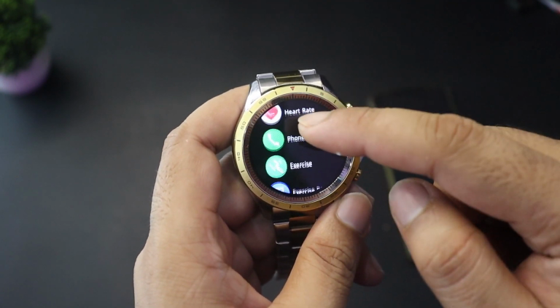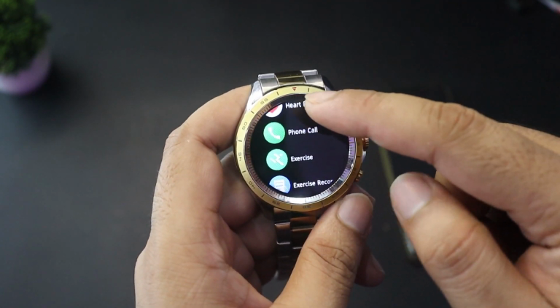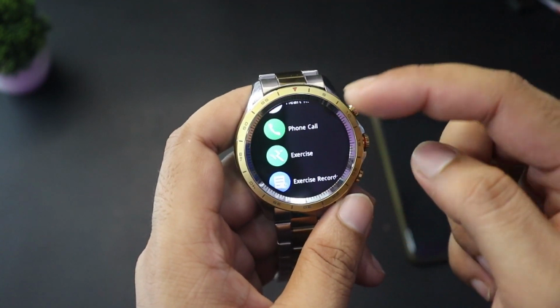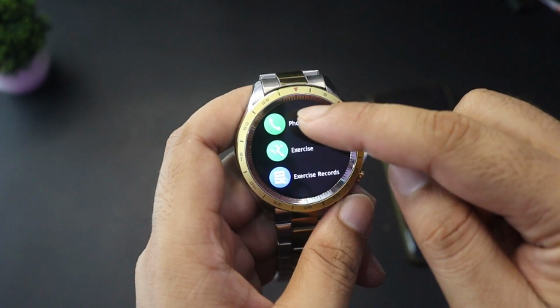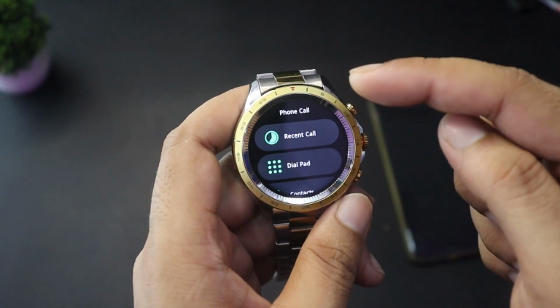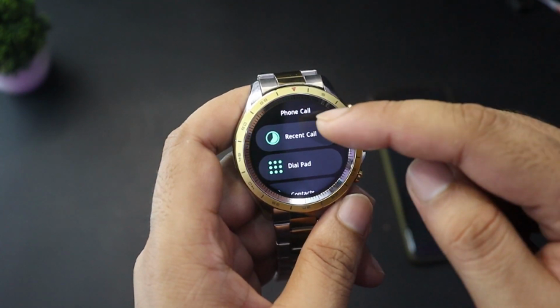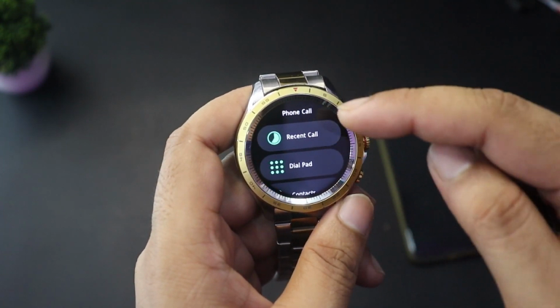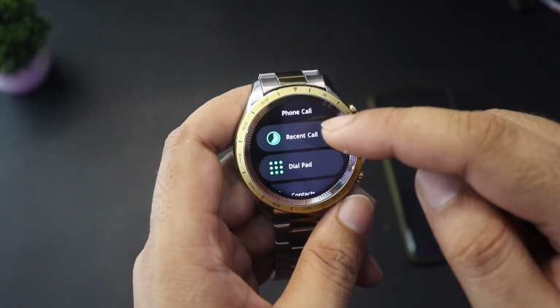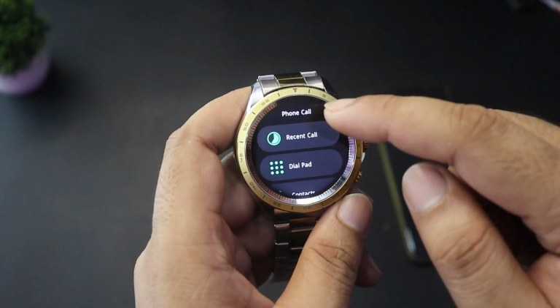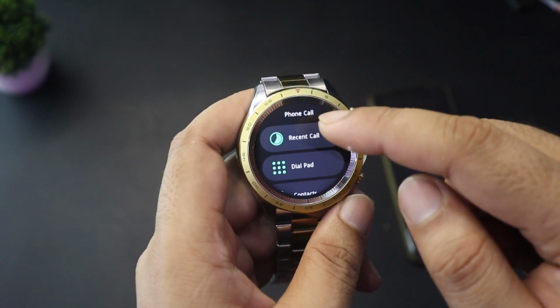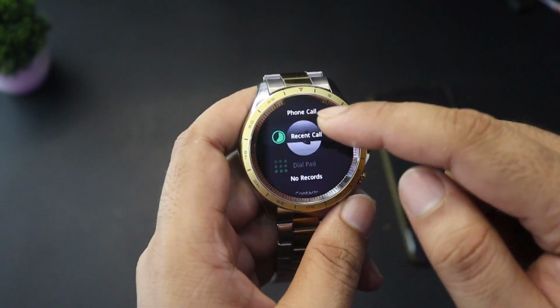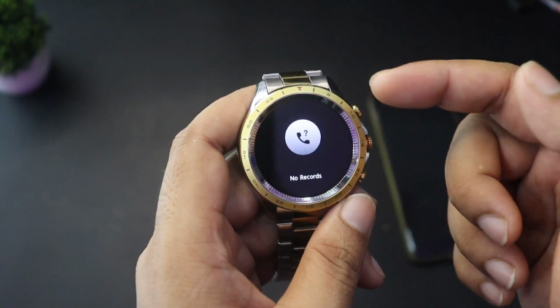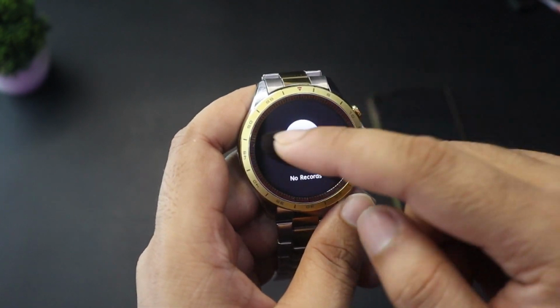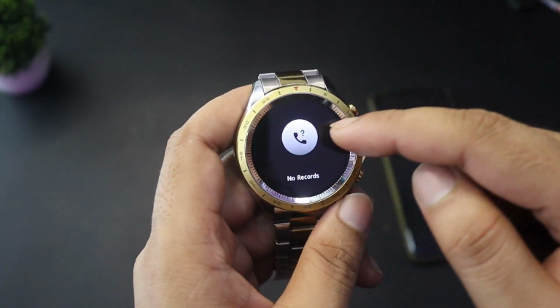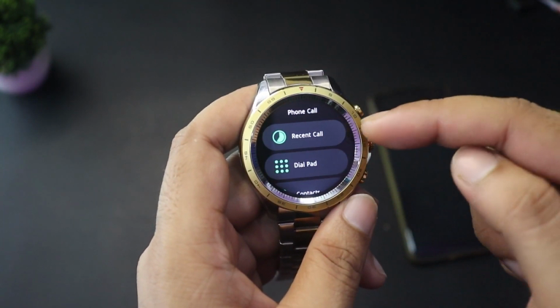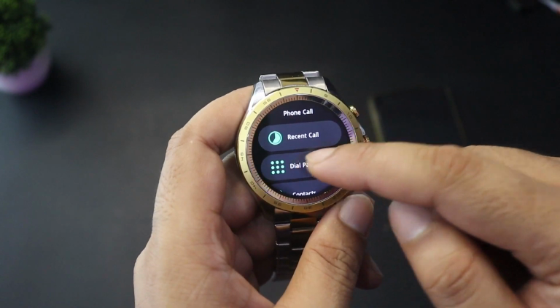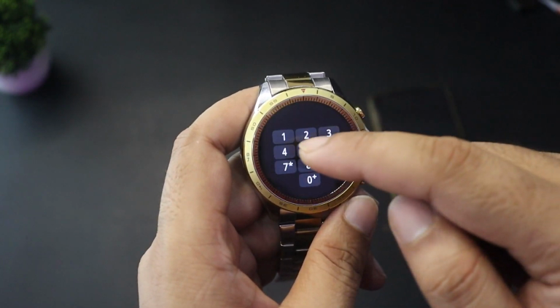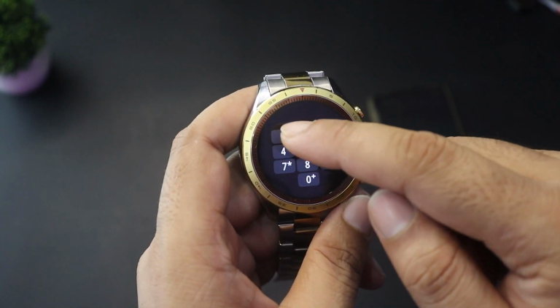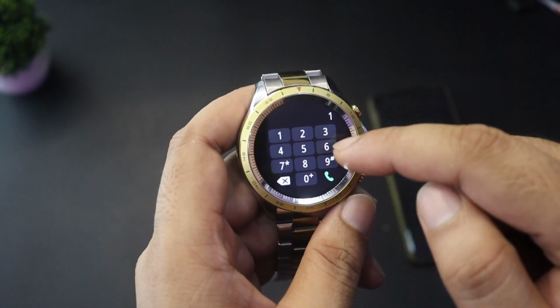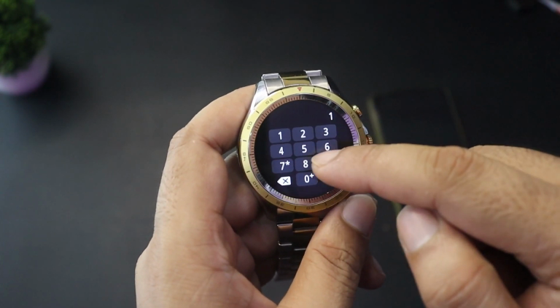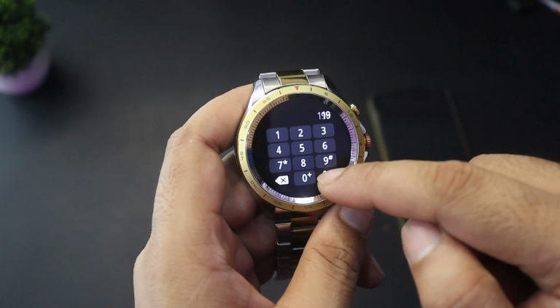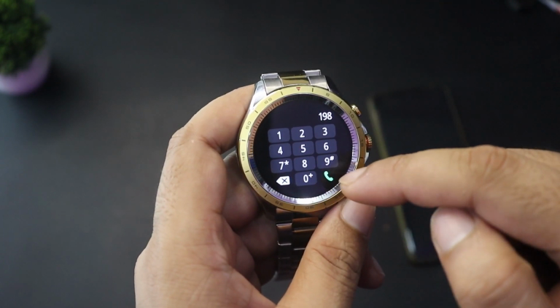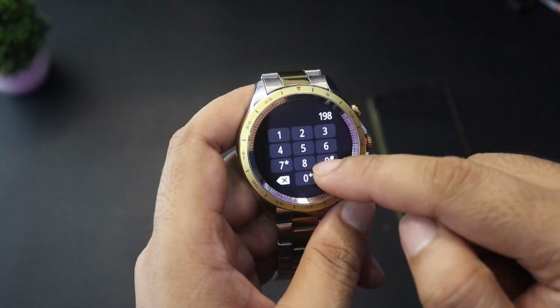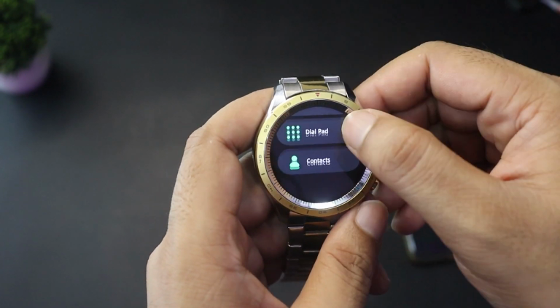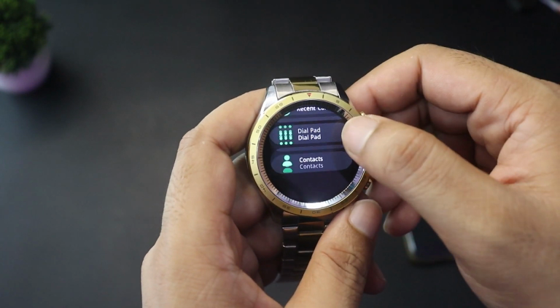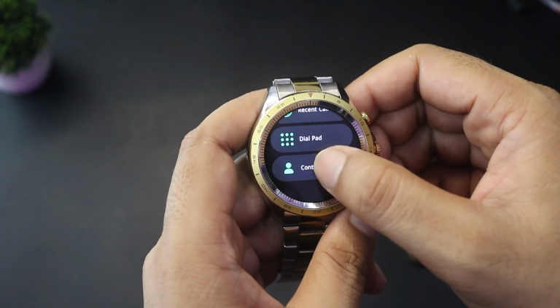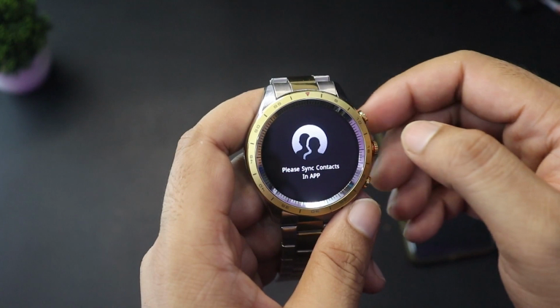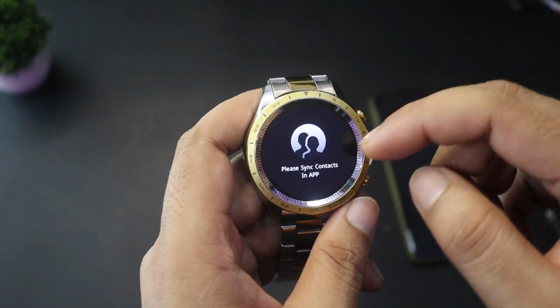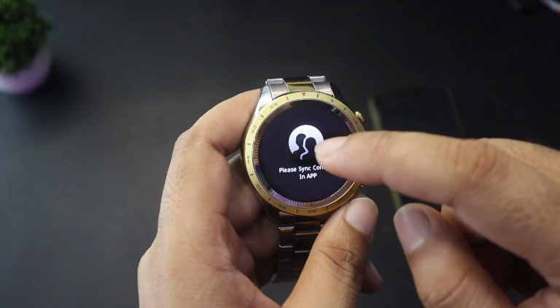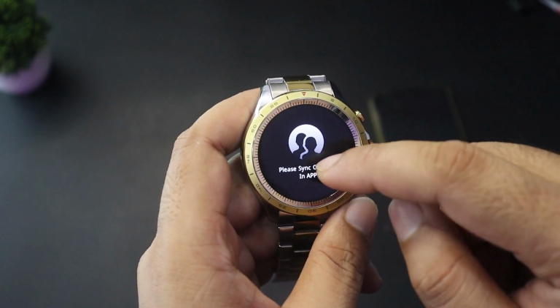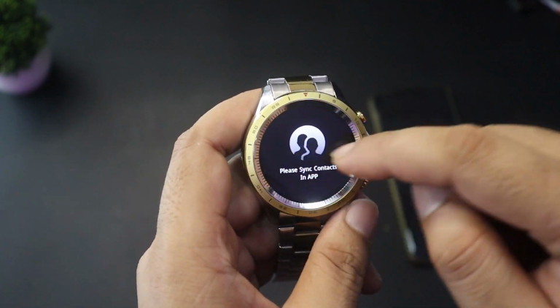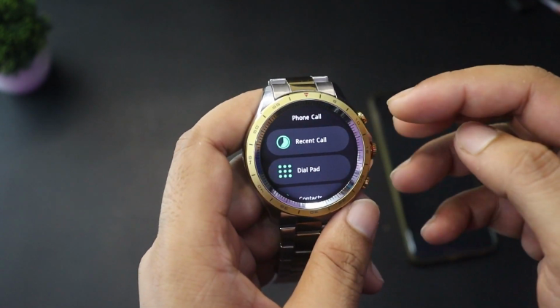You can measure heart rate directly on the watch. For phone calls, you can see the dial pad and make calls. There is also a contacts option where you can save your favorite contacts.